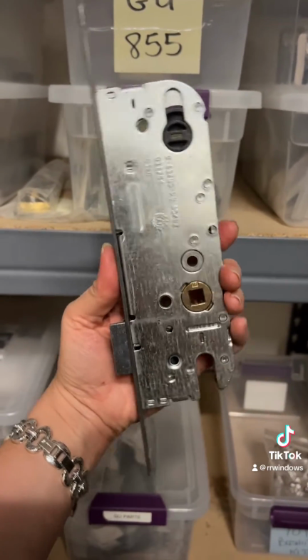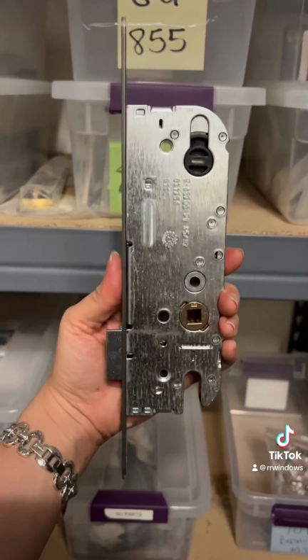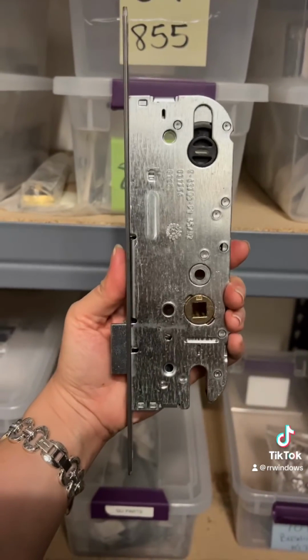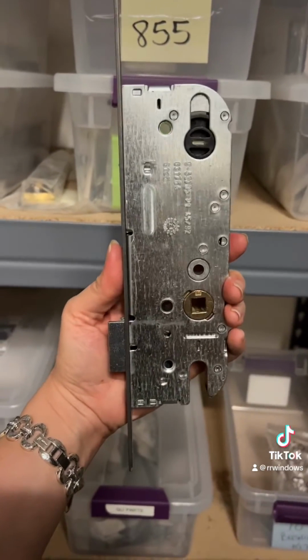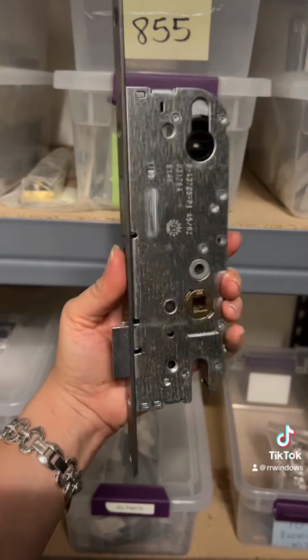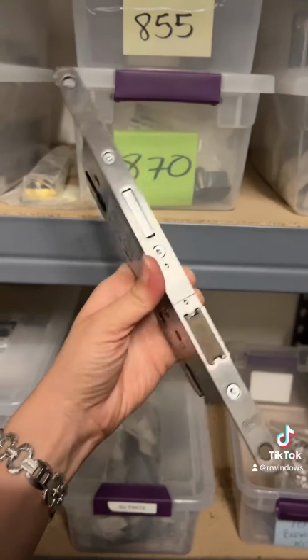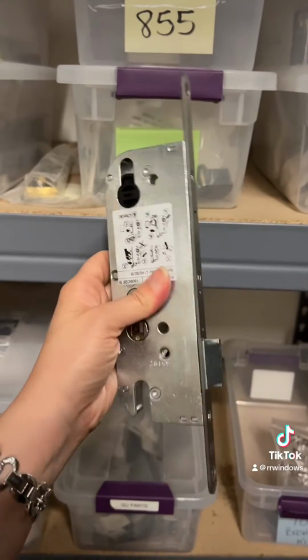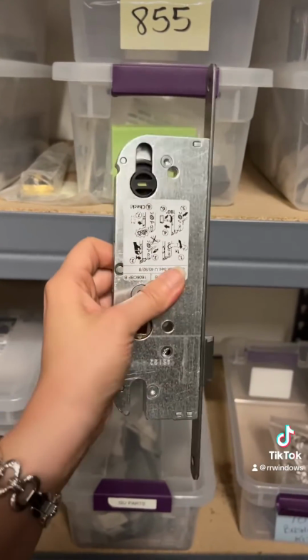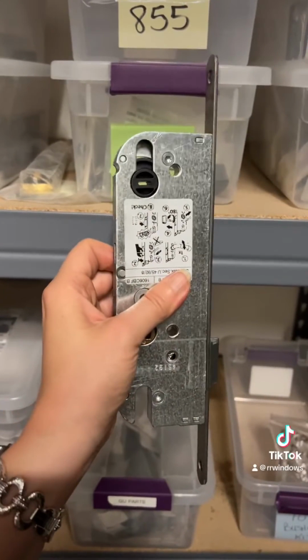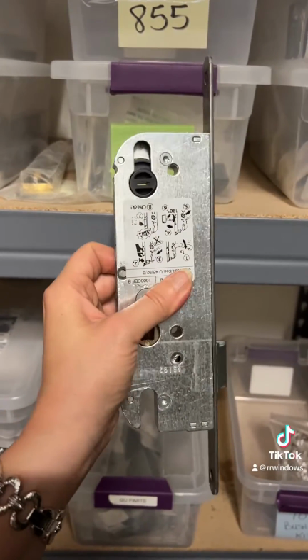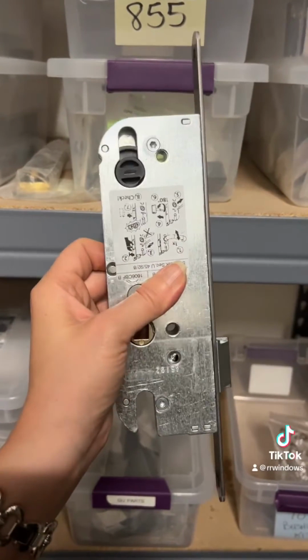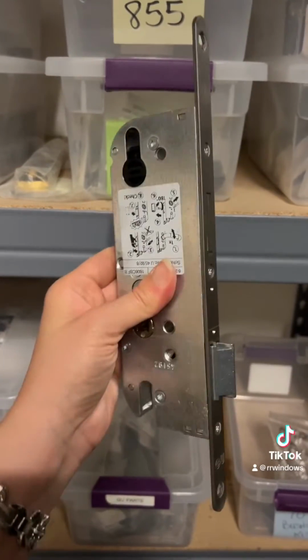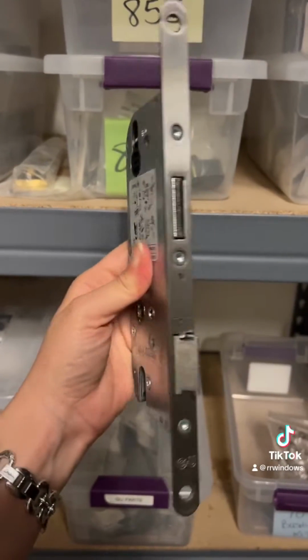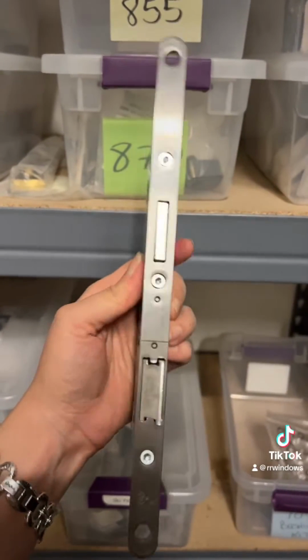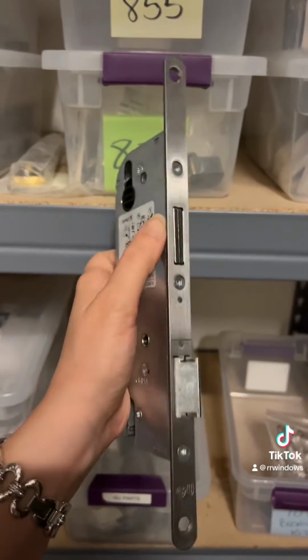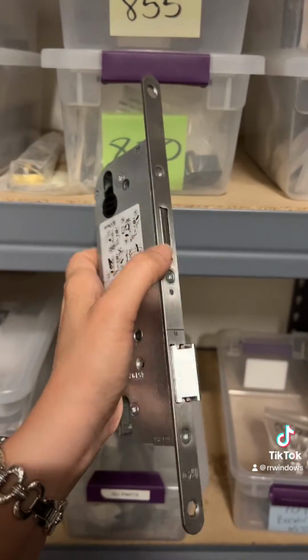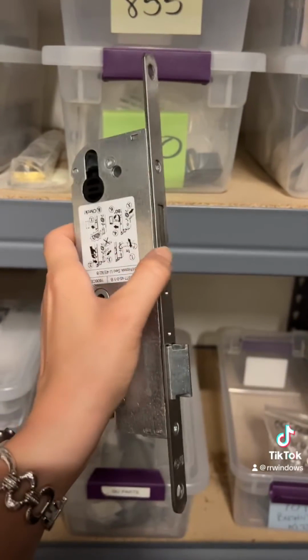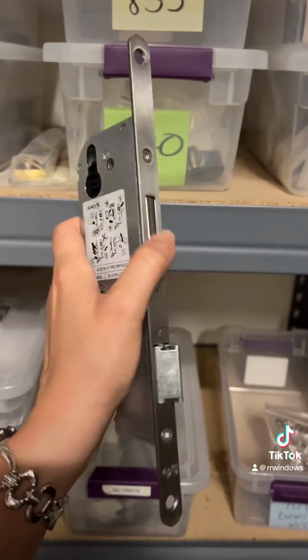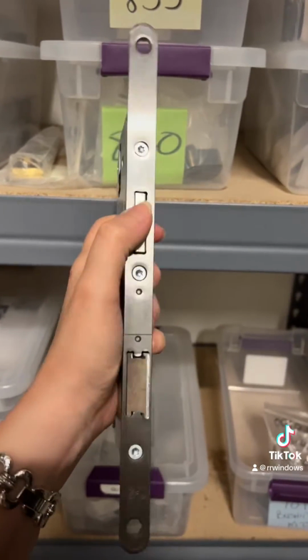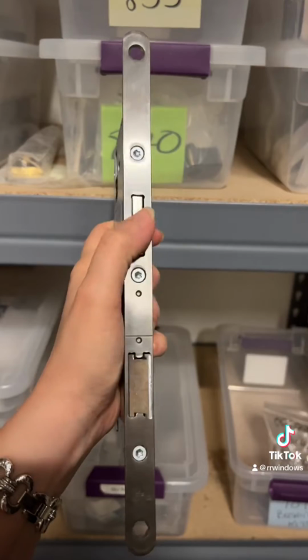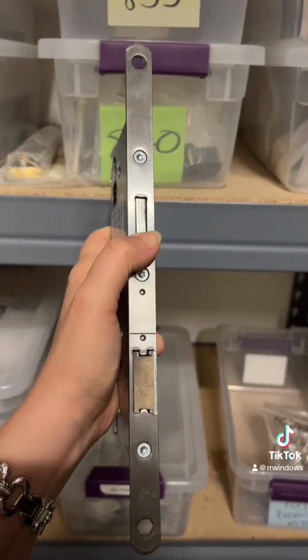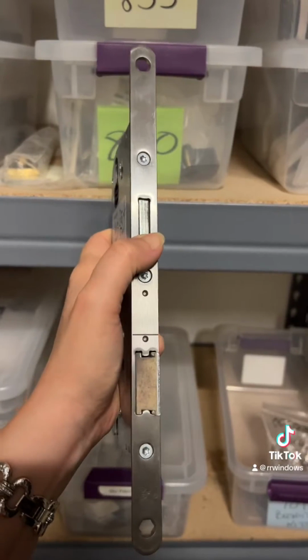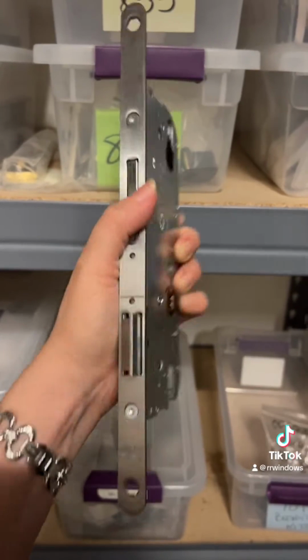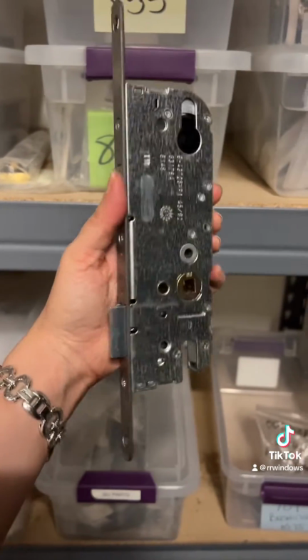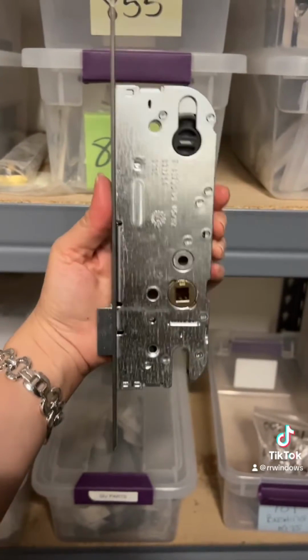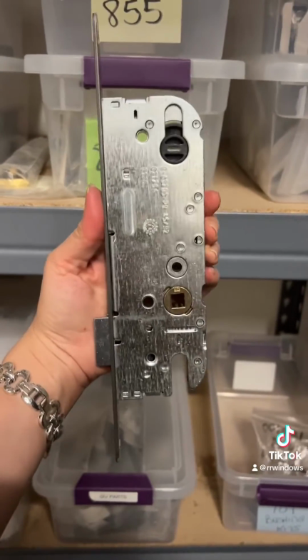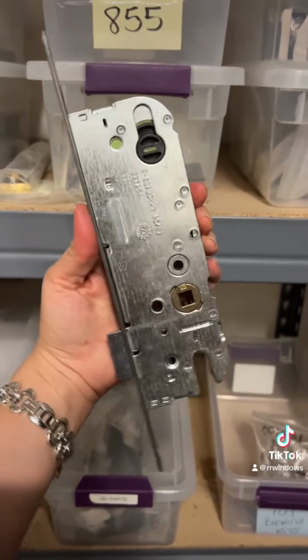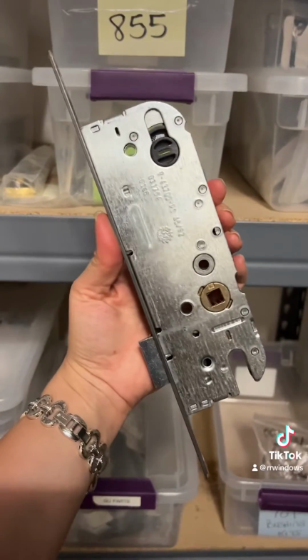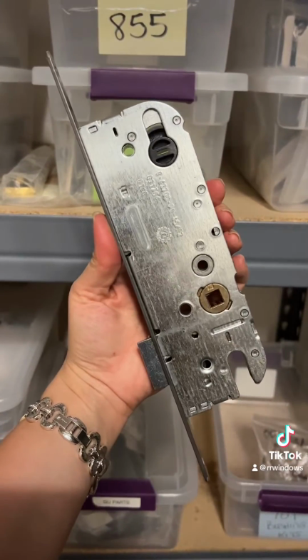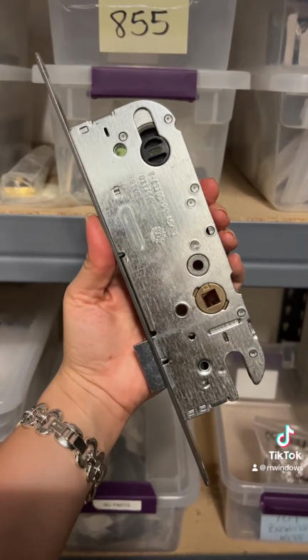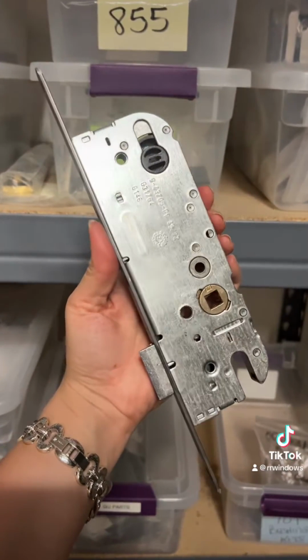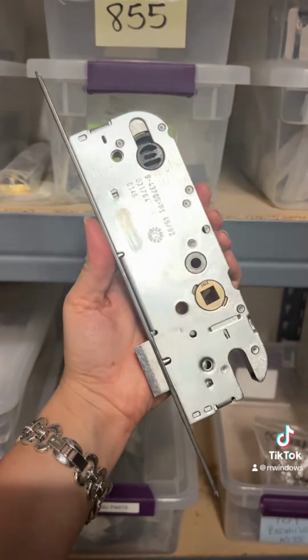So the single point, as you can see here, does just that. It has a single point lock with the dead bolt right here. And we have these in stock.